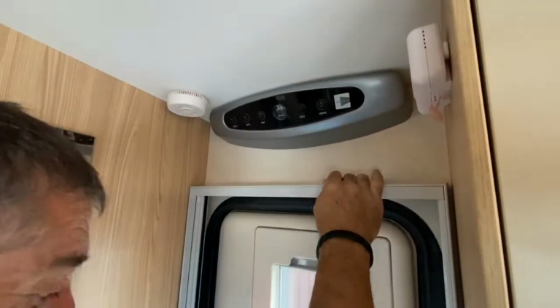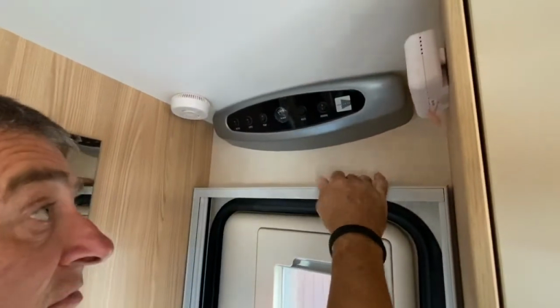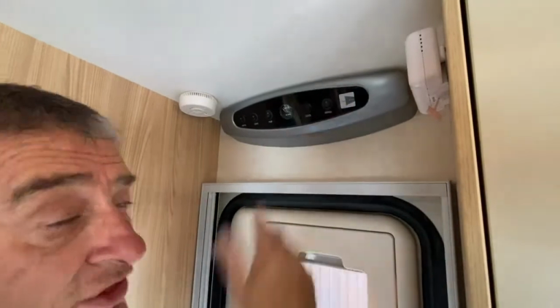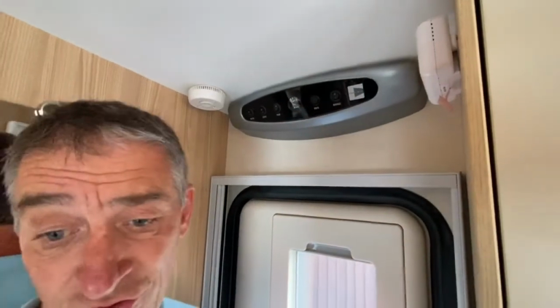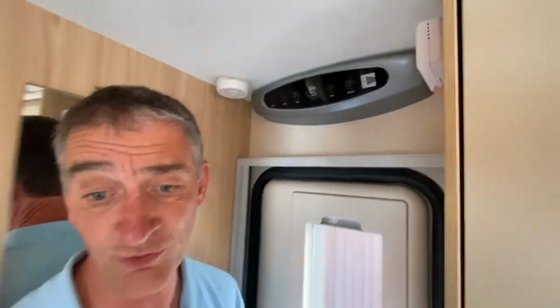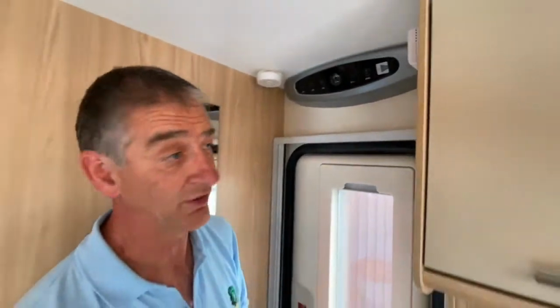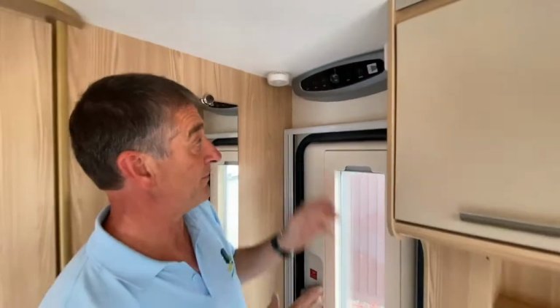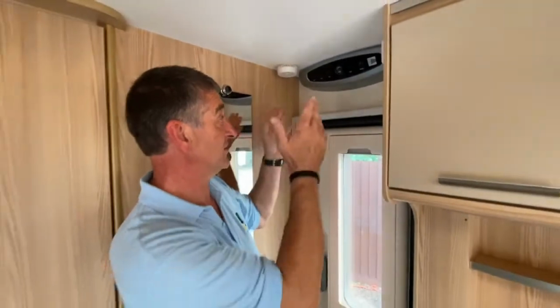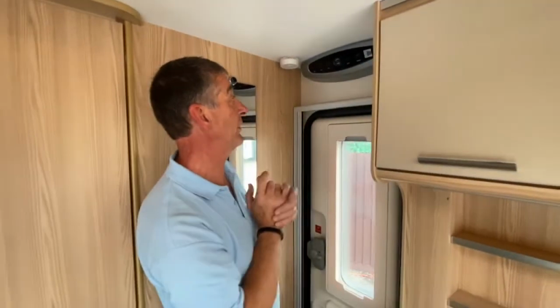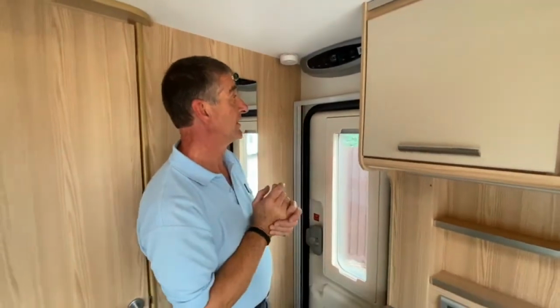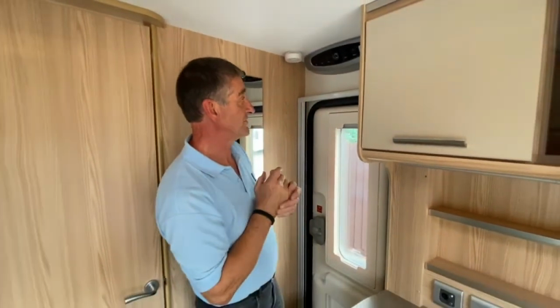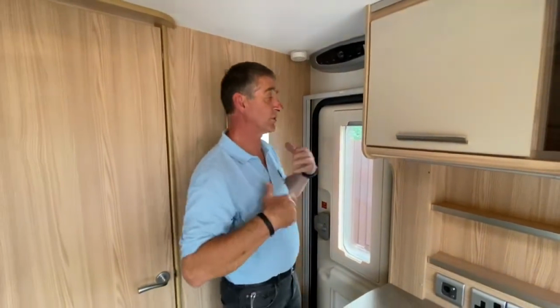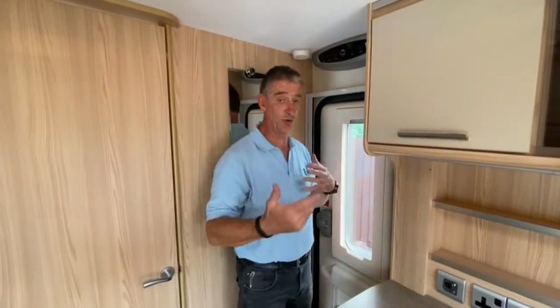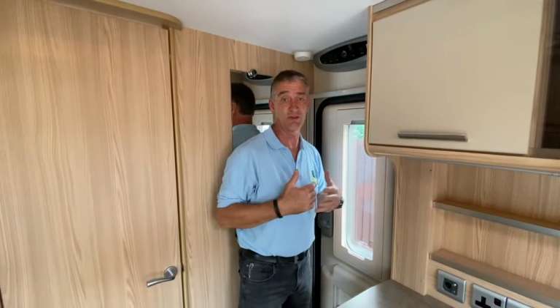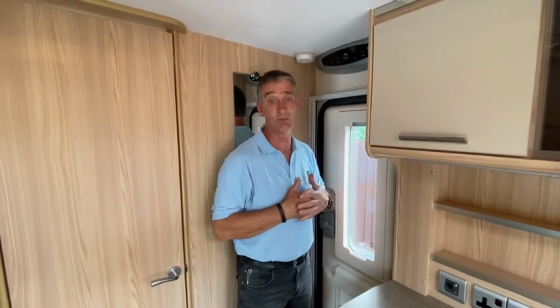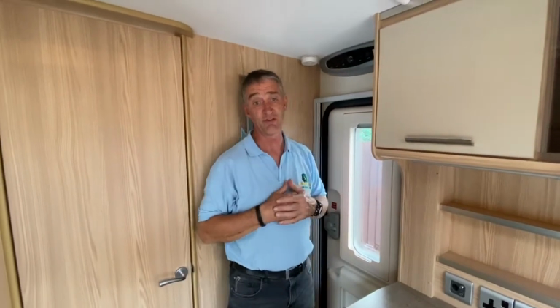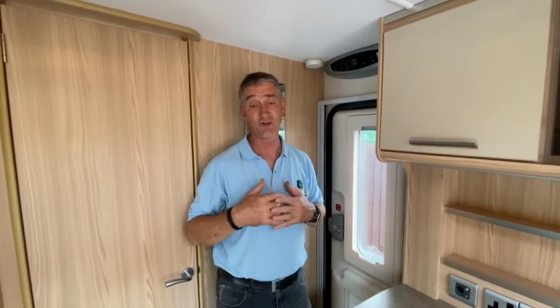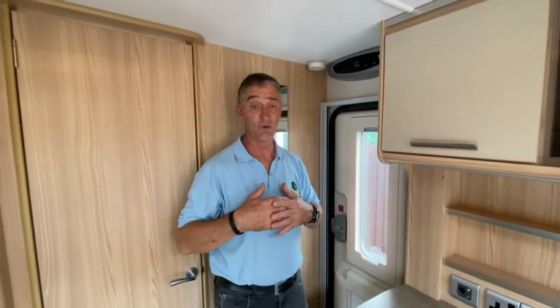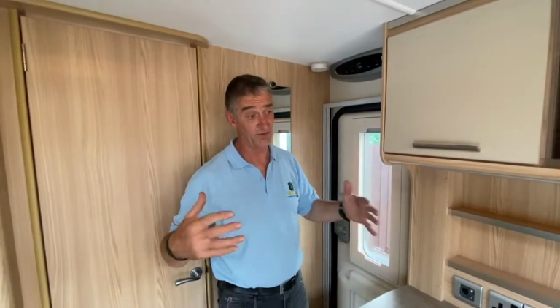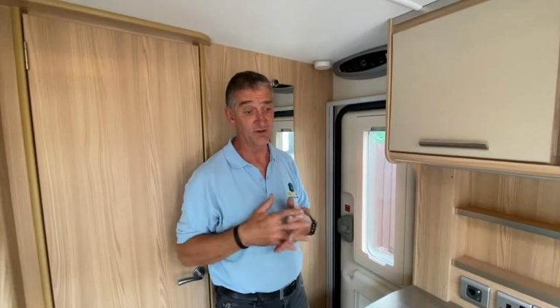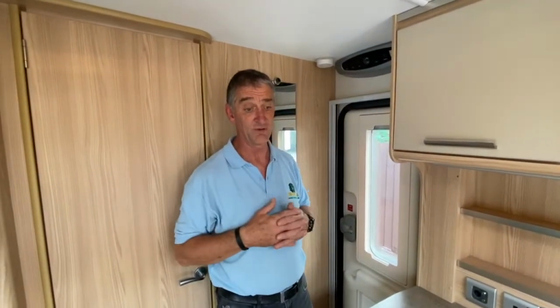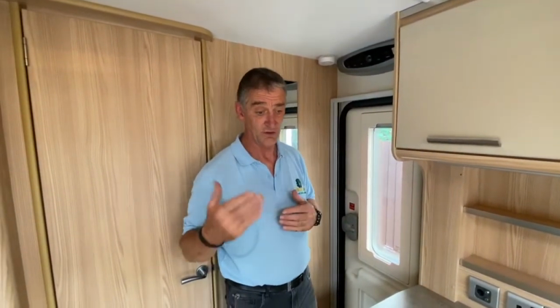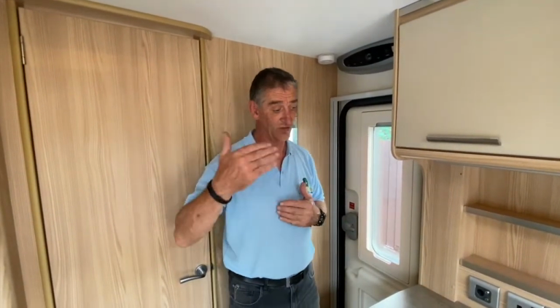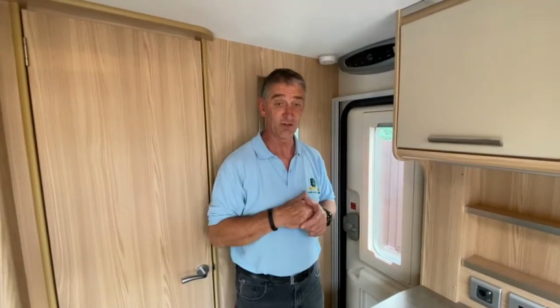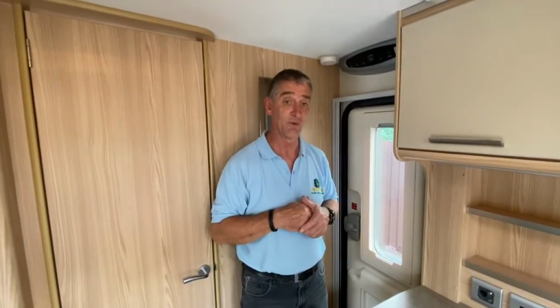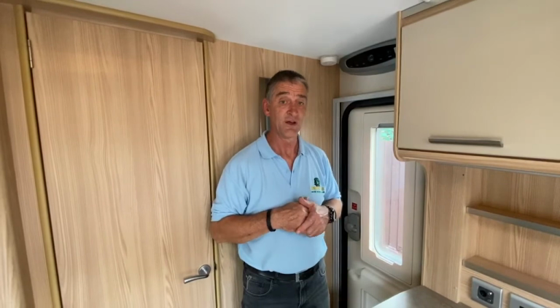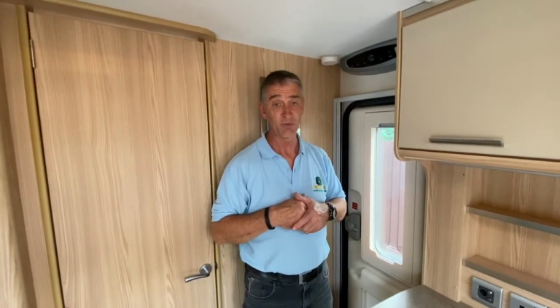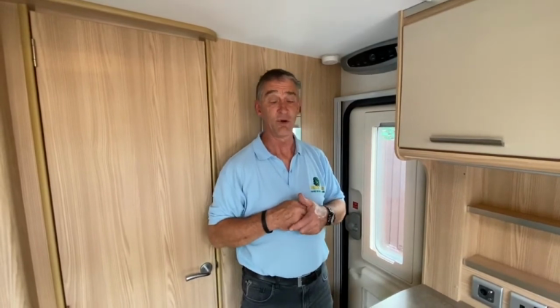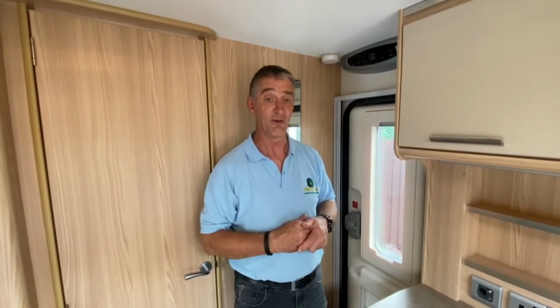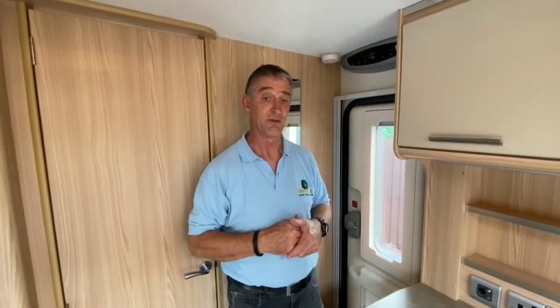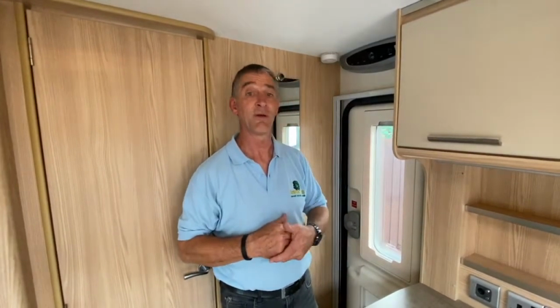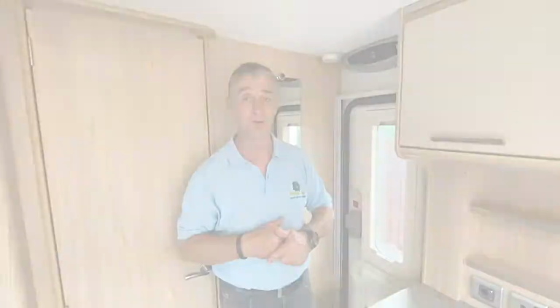So that is just the straightforward workings of that particular control panel. Obviously we've still got the consumer unit and other appliances to demonstrate, so accompanying this particular video you're going to find several links that follow on, just explaining the workings of those particular items. Thank you very much.